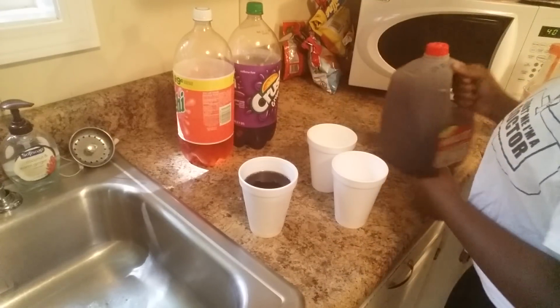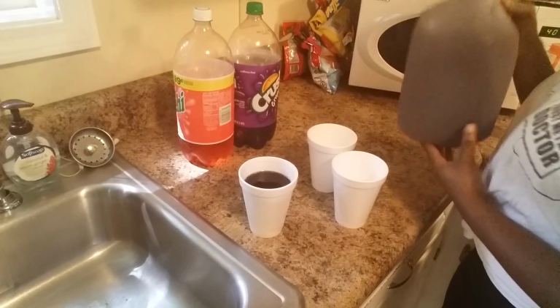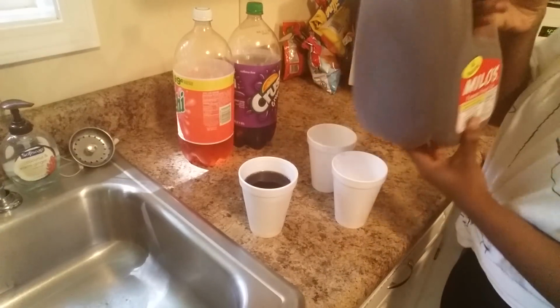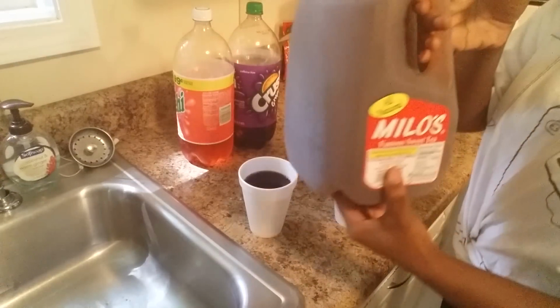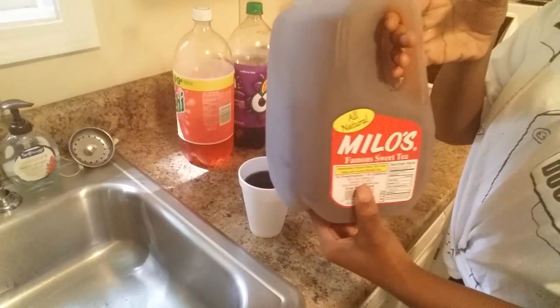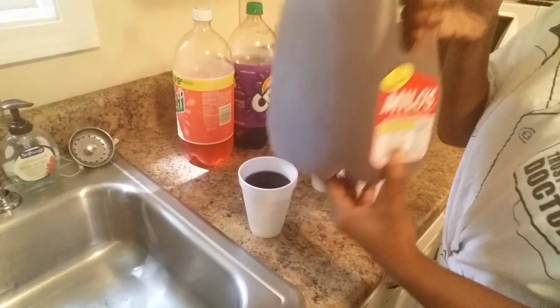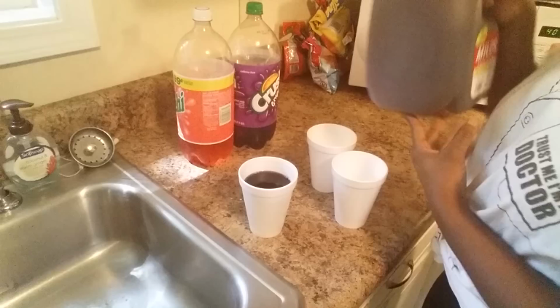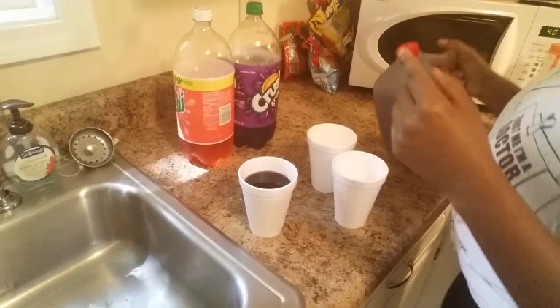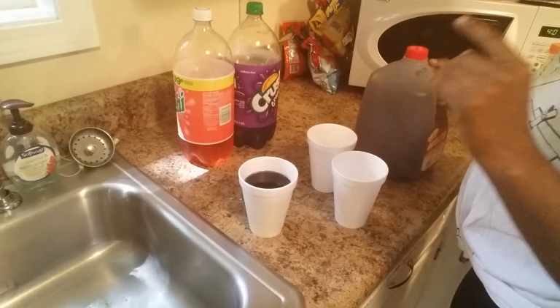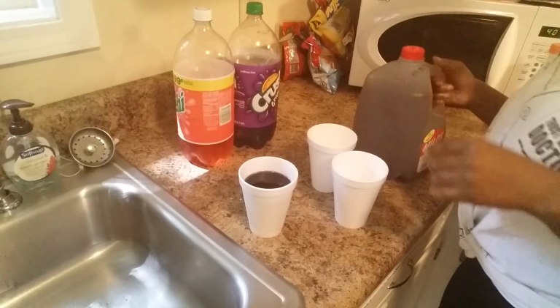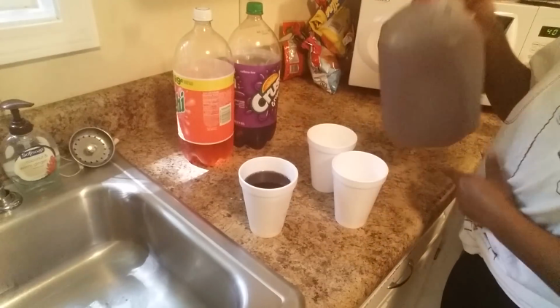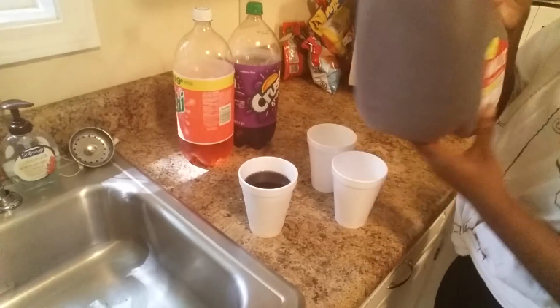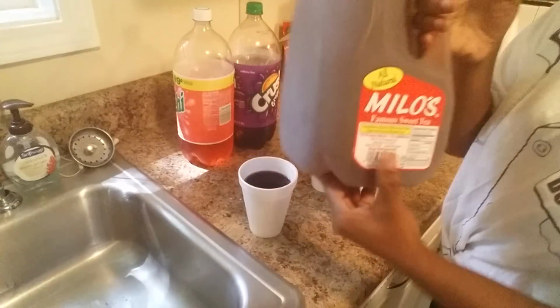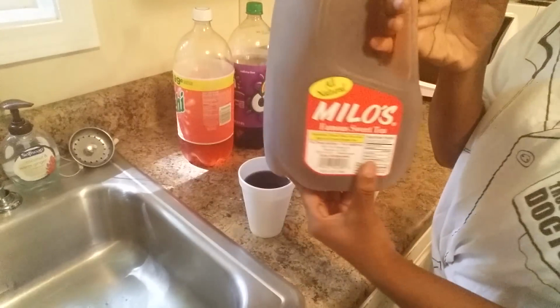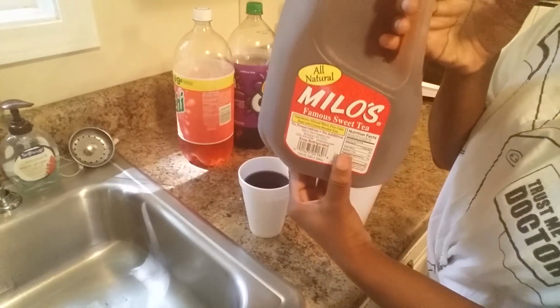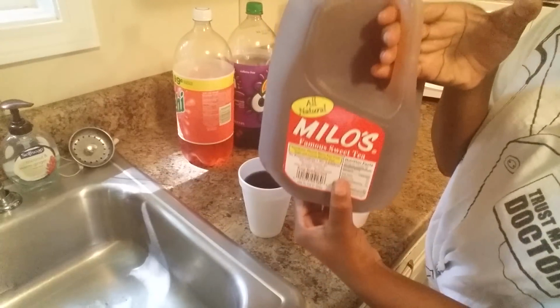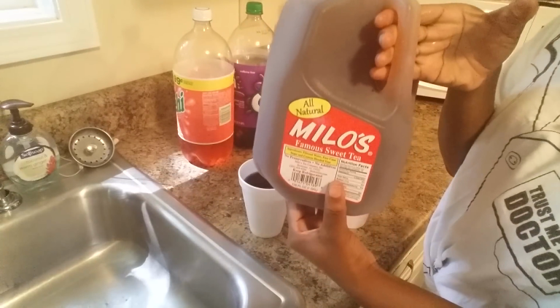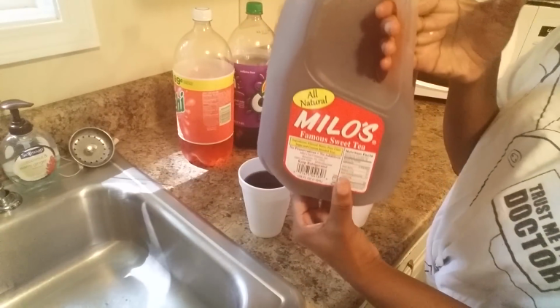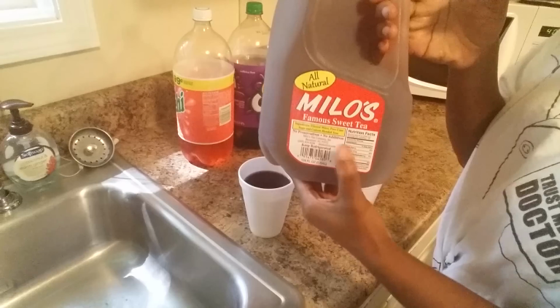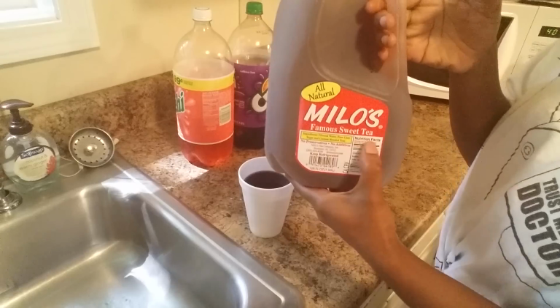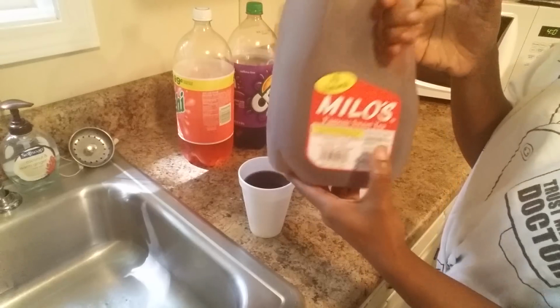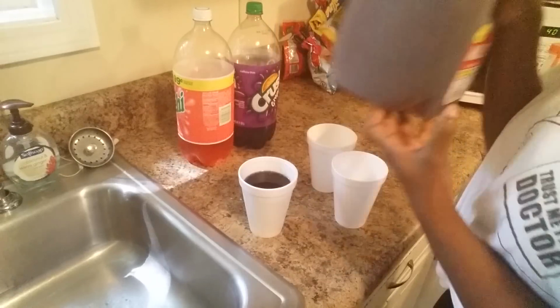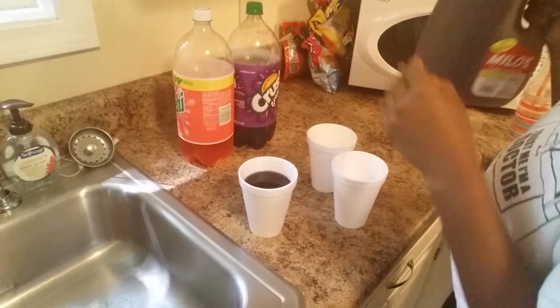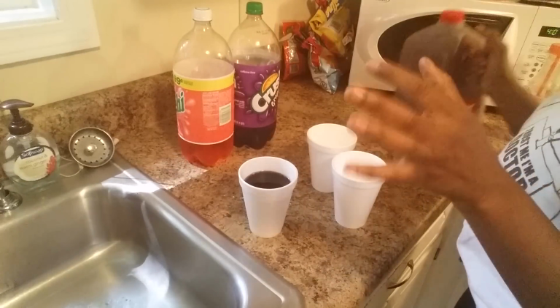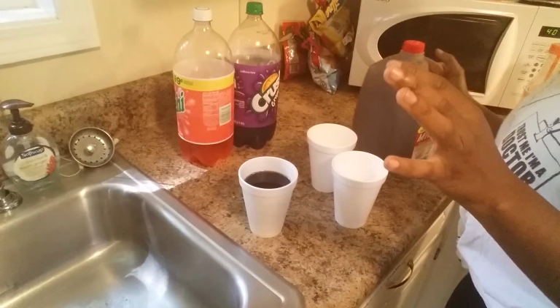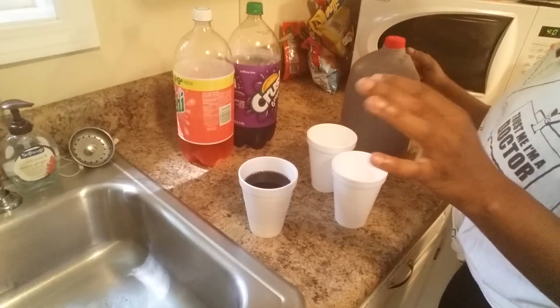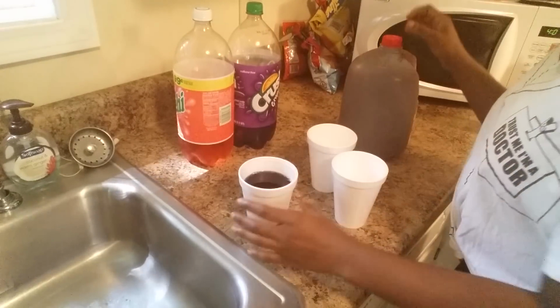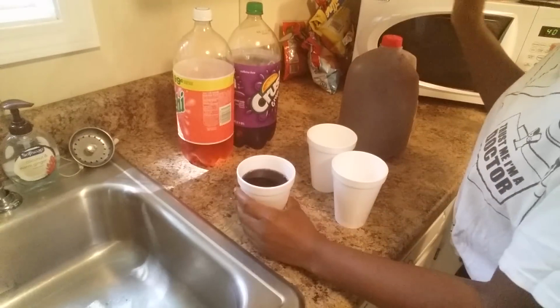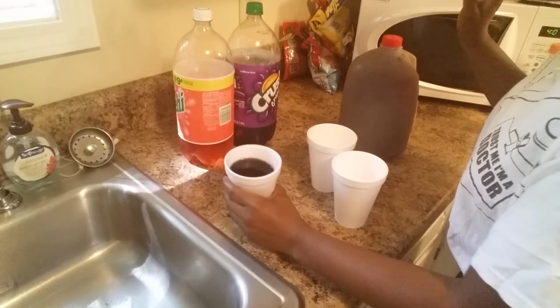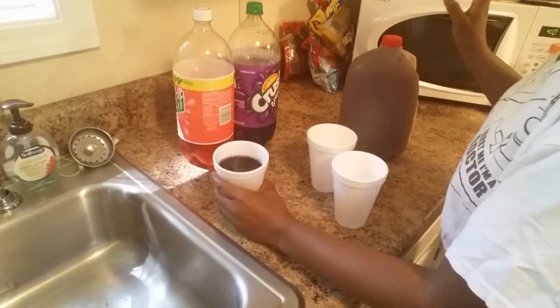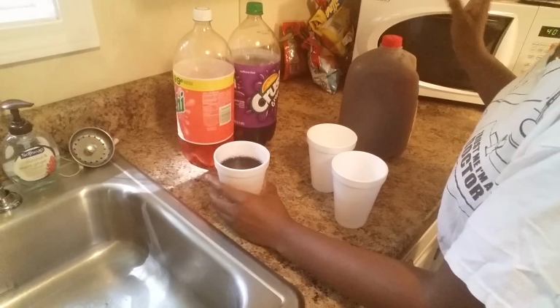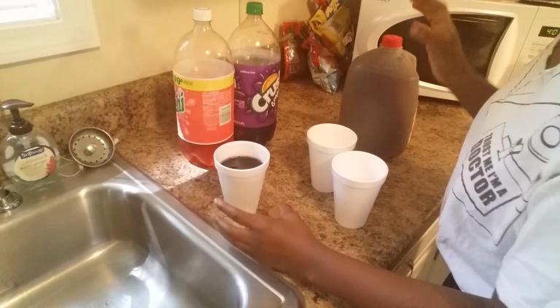I'll also be using my tea. I actually purchased this tea and I love it. If you're looking for some really, really good tea, try this brand right here. It's not too sweet and it doesn't taste like water. It's great.